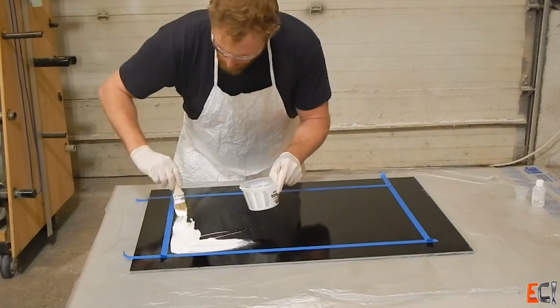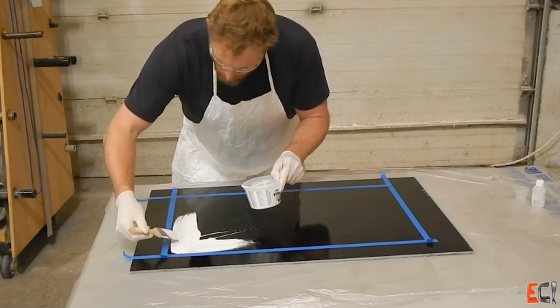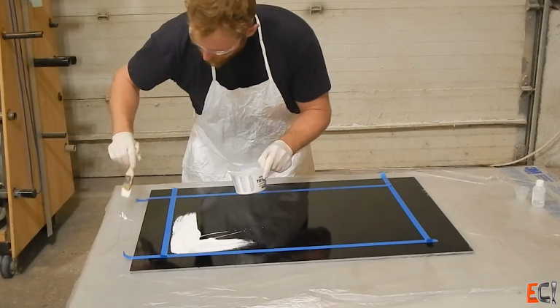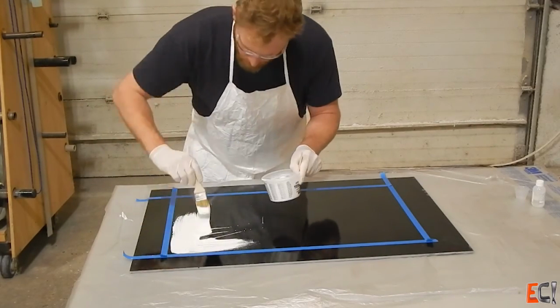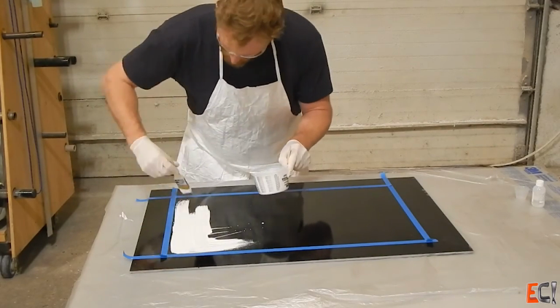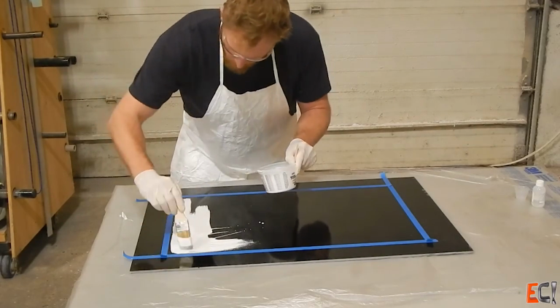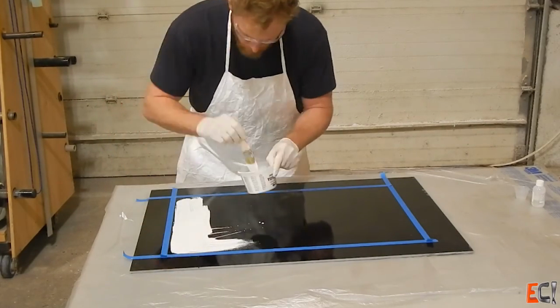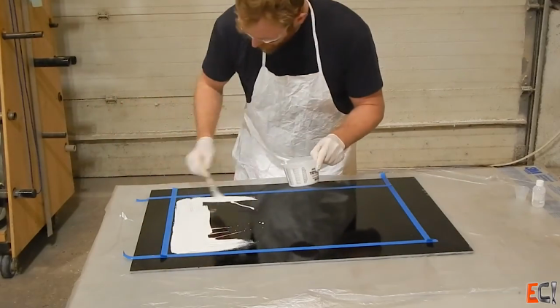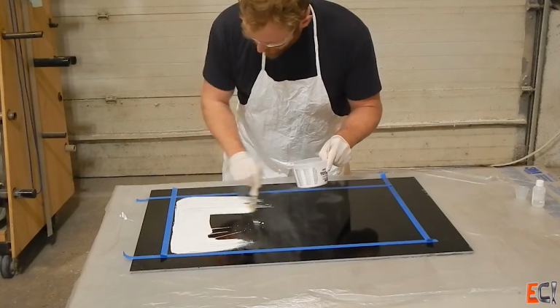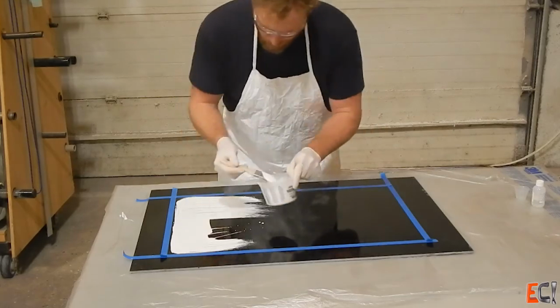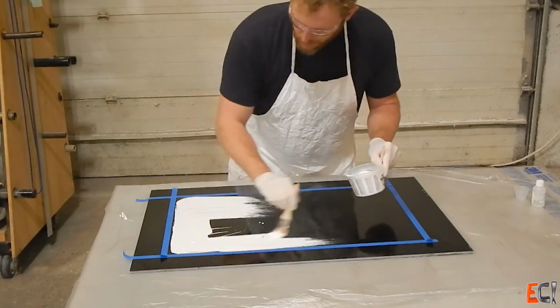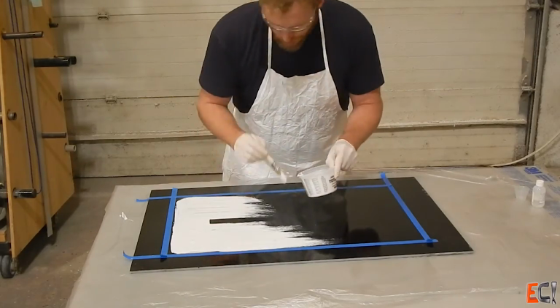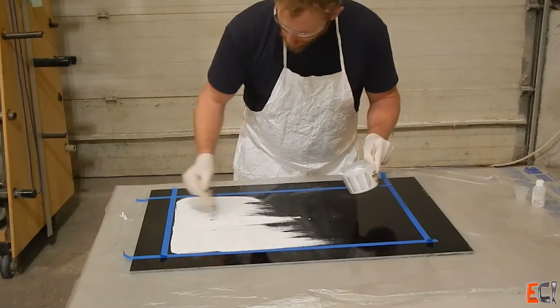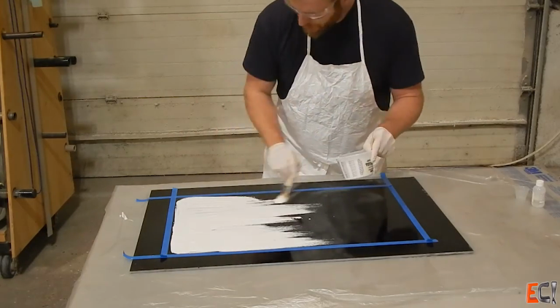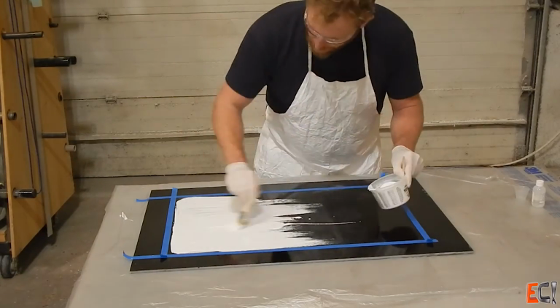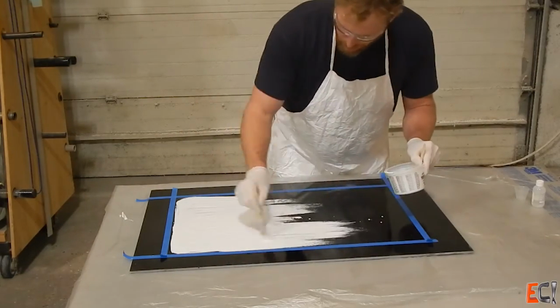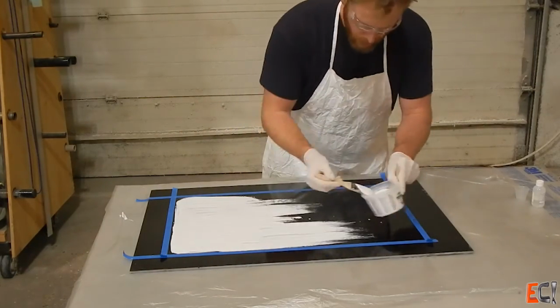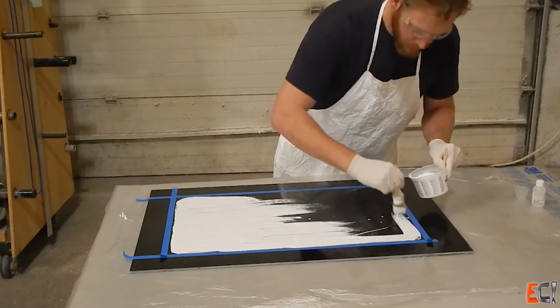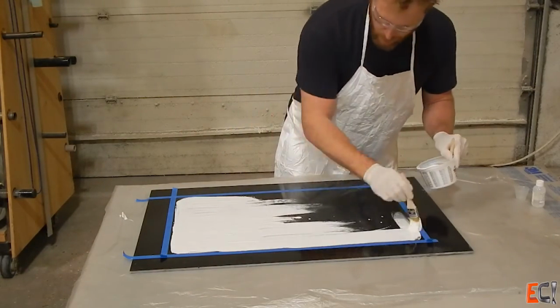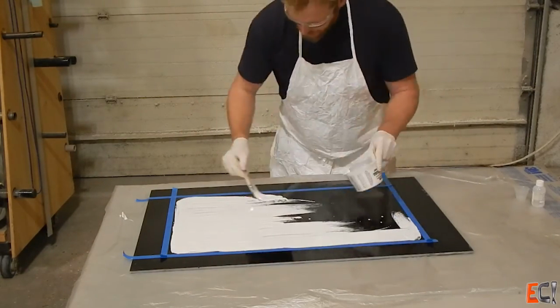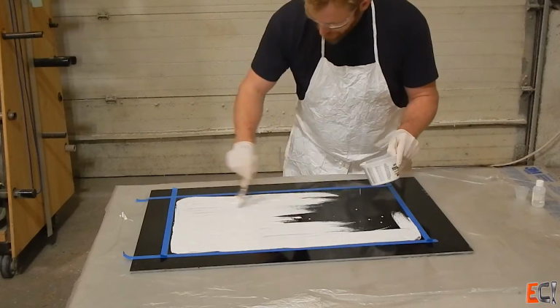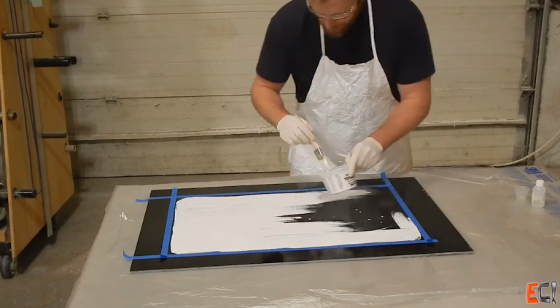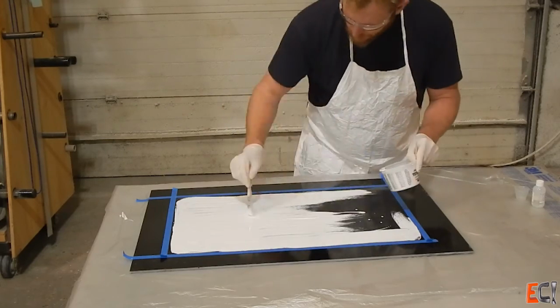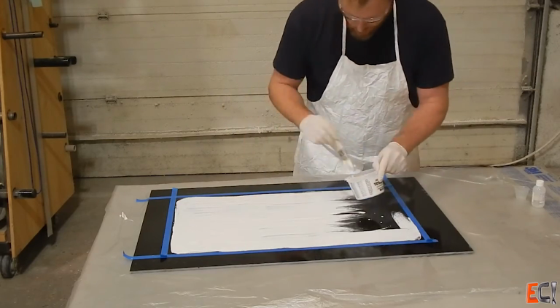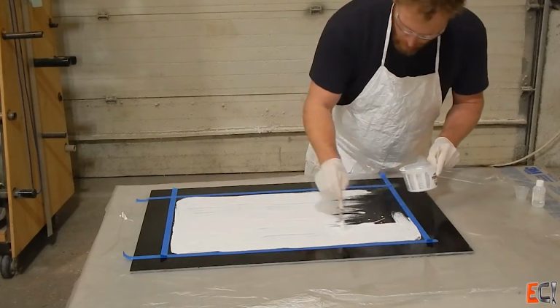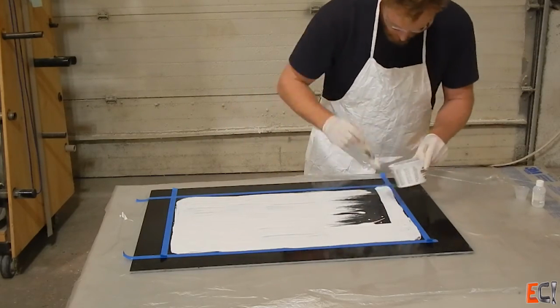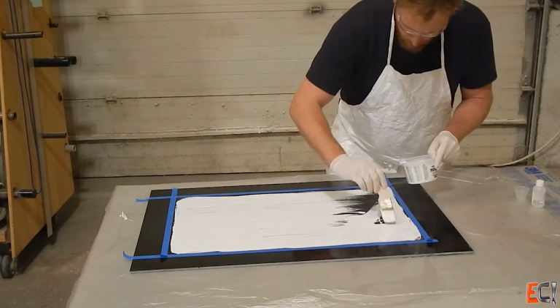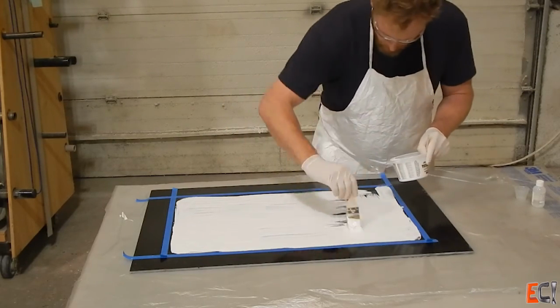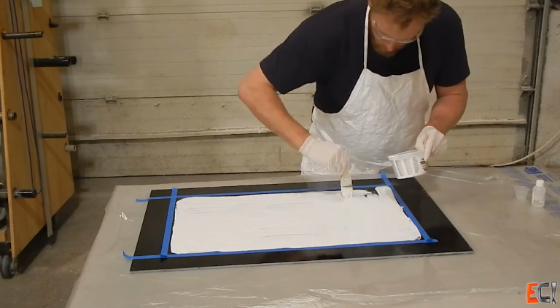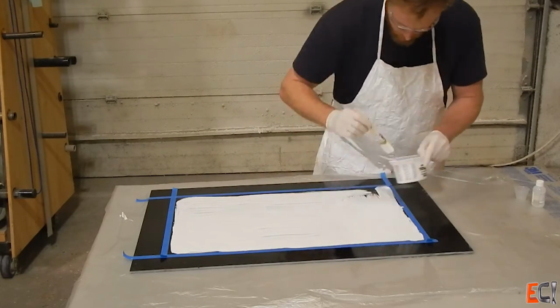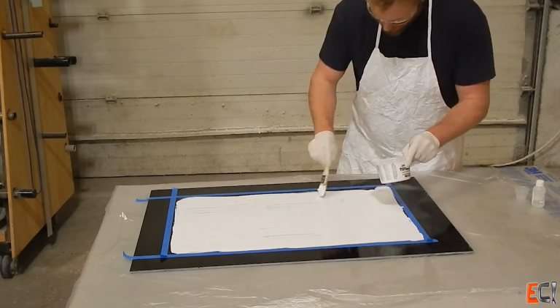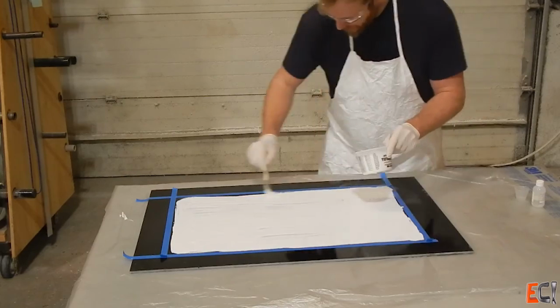You can see me pulling the bristles out and putting them on the side. Ideally, you would spray gel coat and if this were a larger panel, I would. You can apply it by brush with decent results as long as you're going to do some finishing.